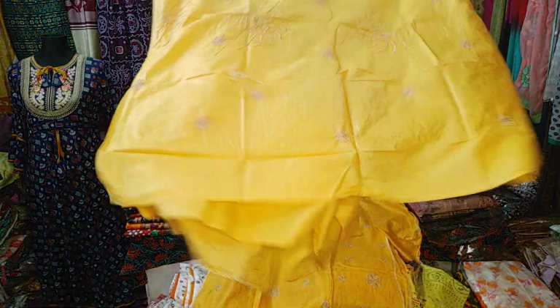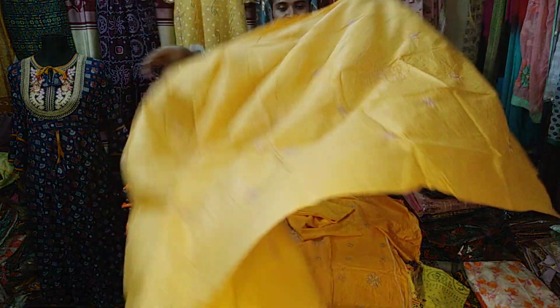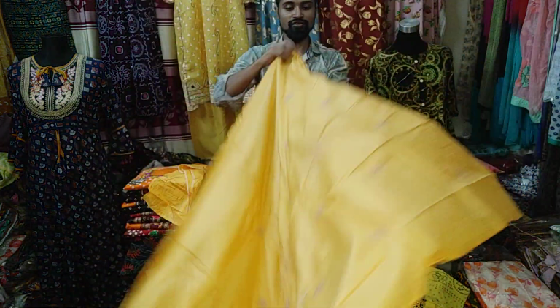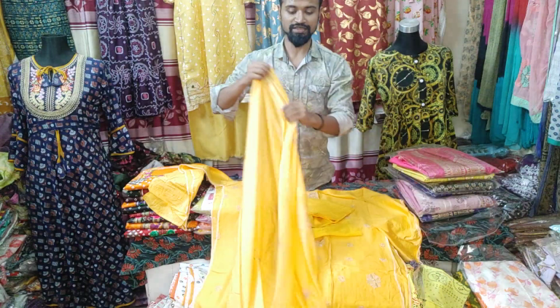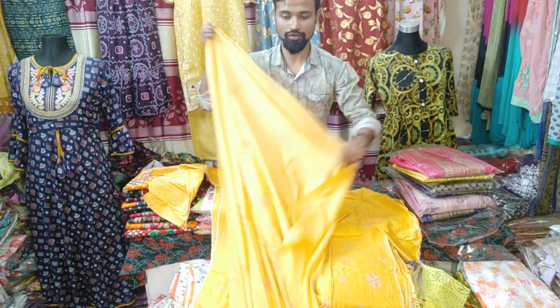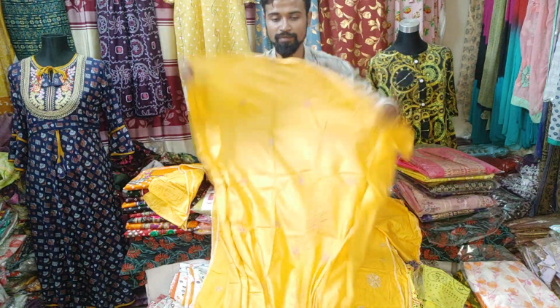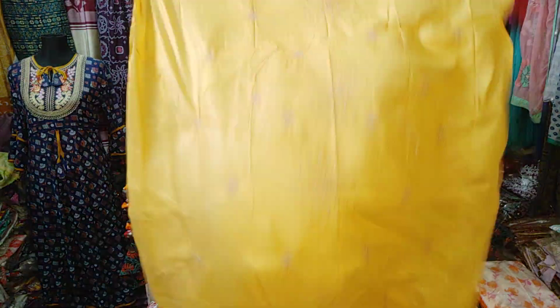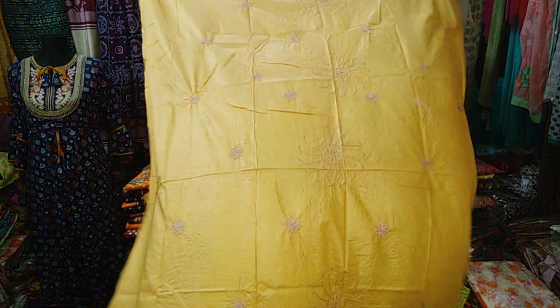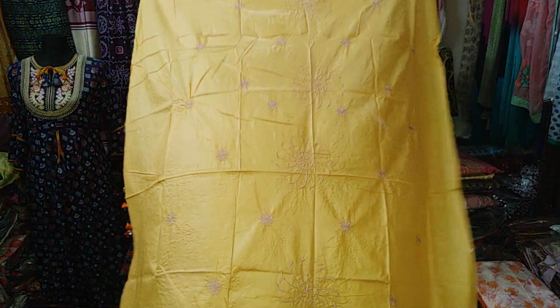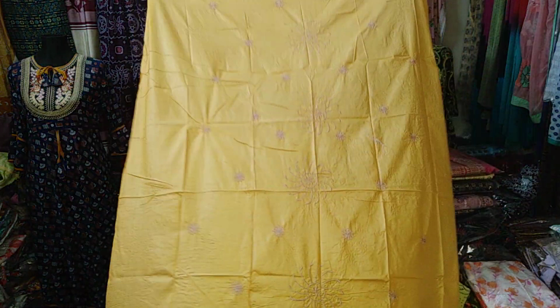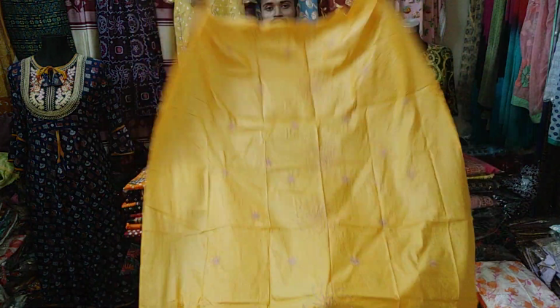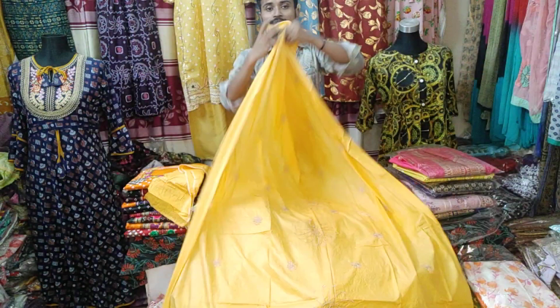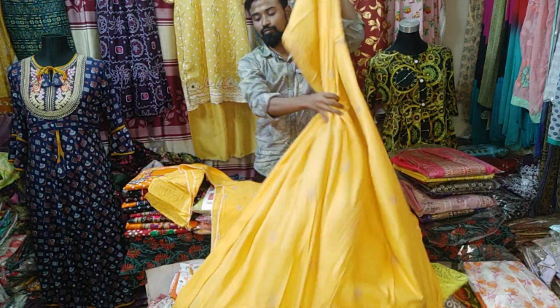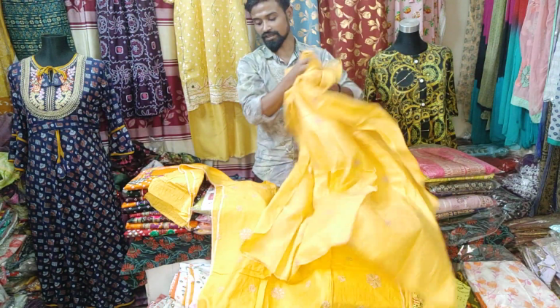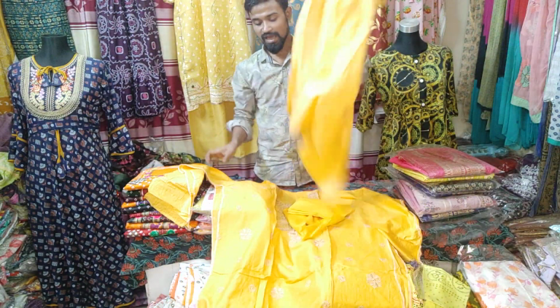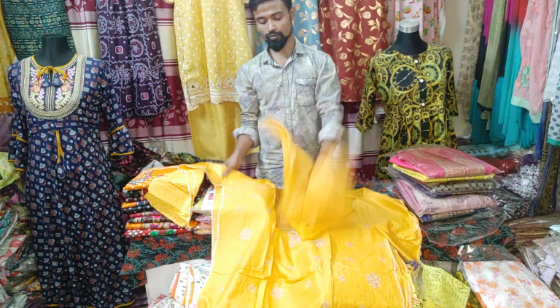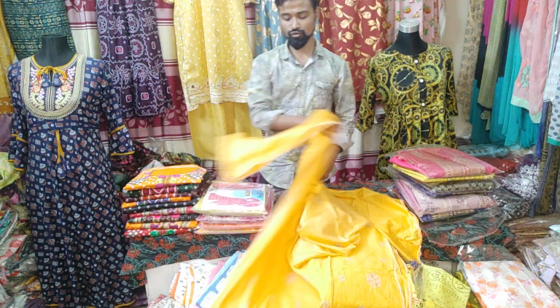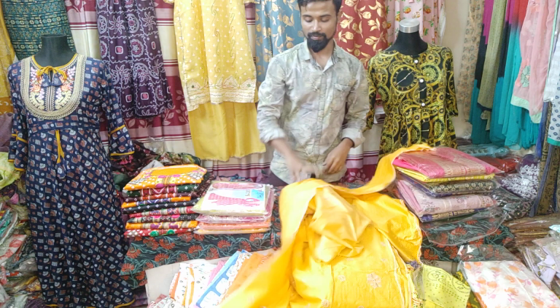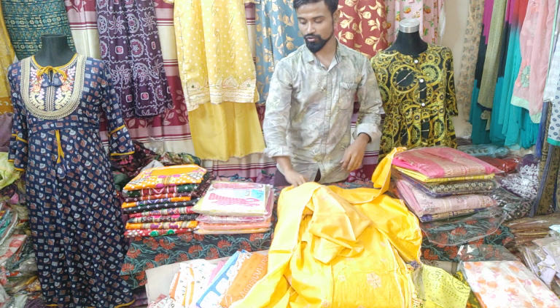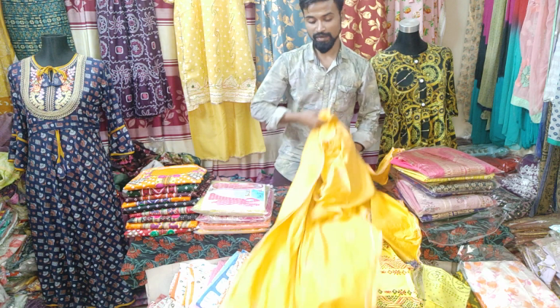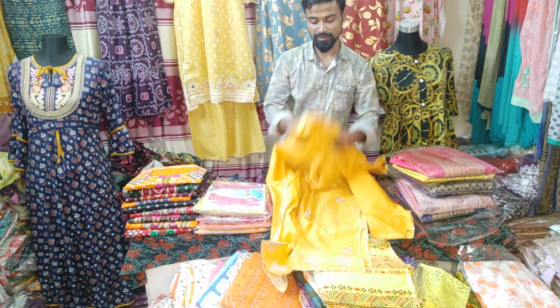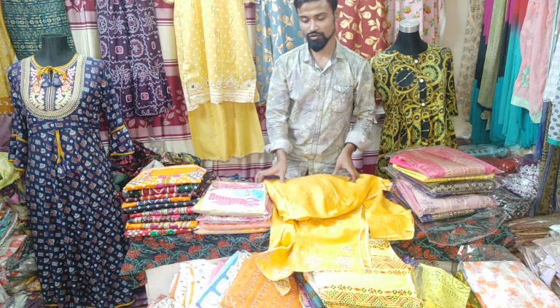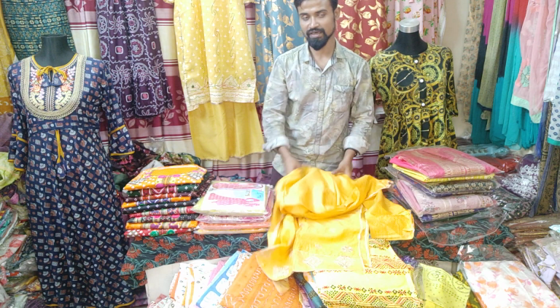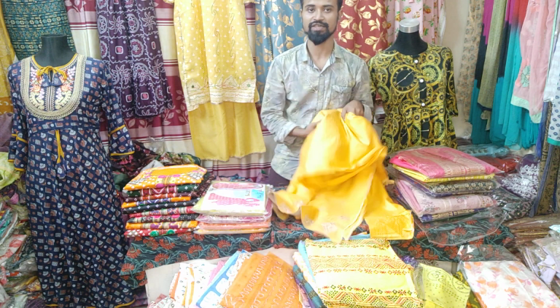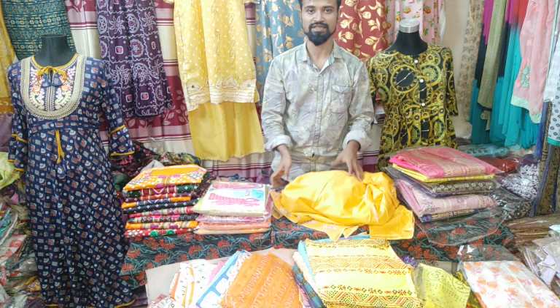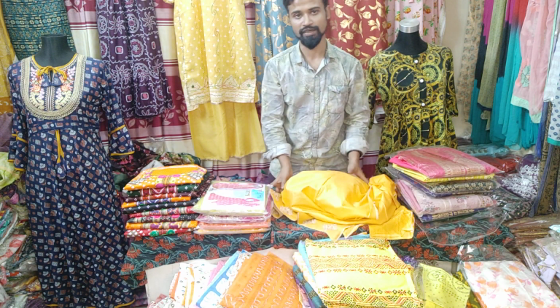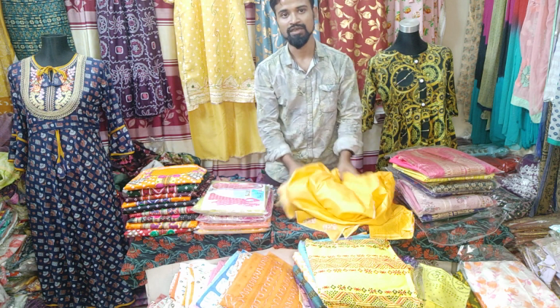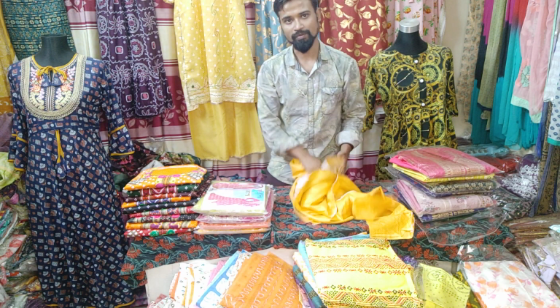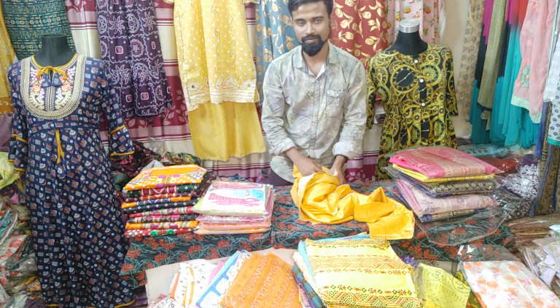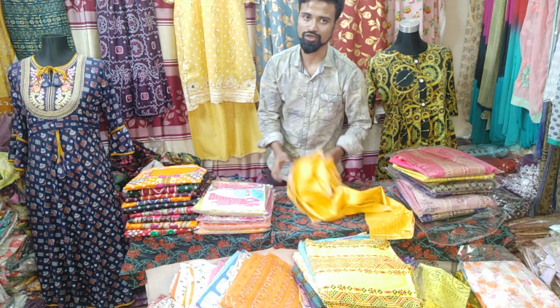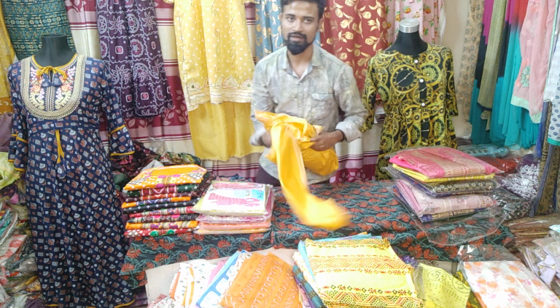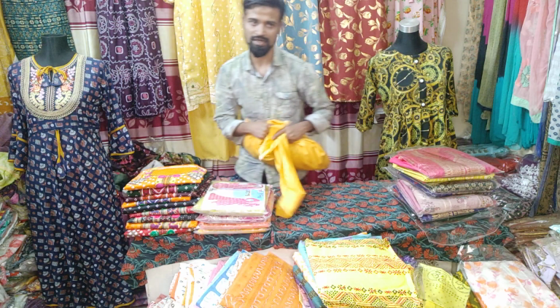The latest collection and latest design book is called Alvira Heaven Fashion. We have 525. If you don't like this video, please follow us and subscribe to our channel. Thank you.